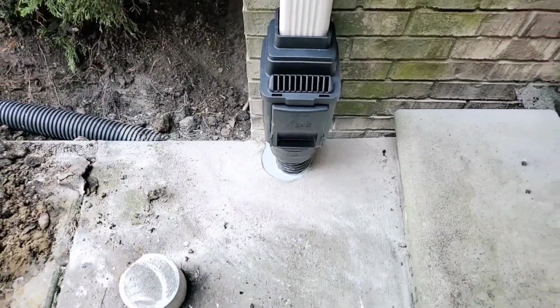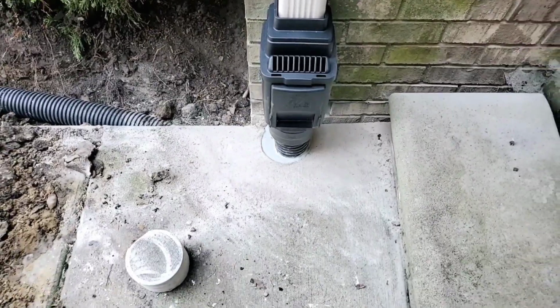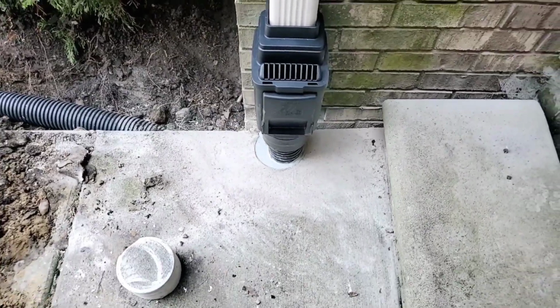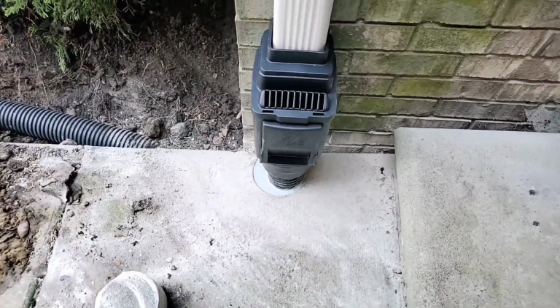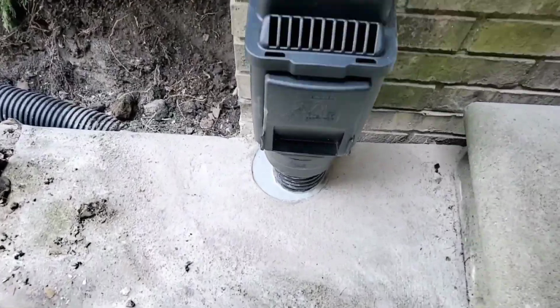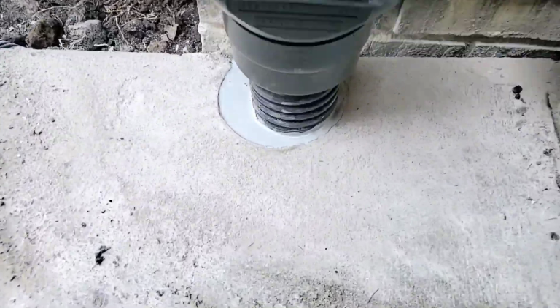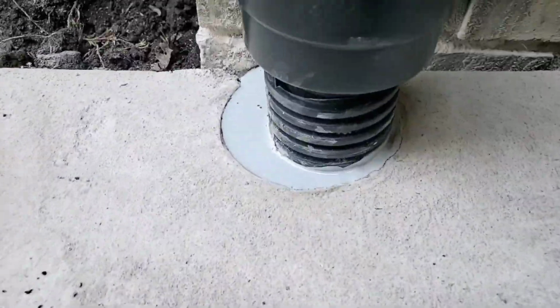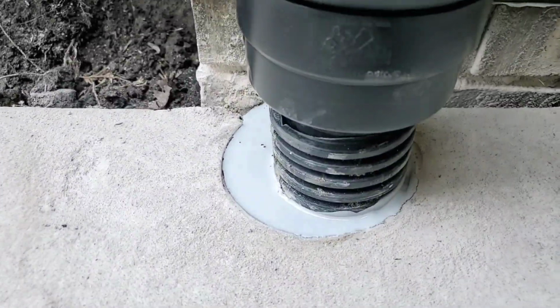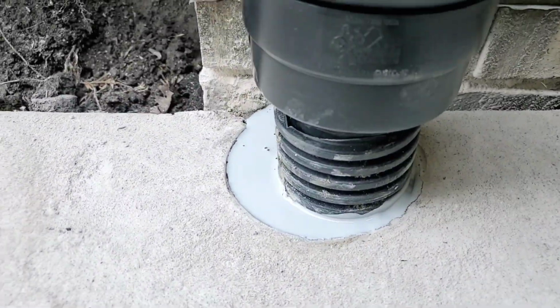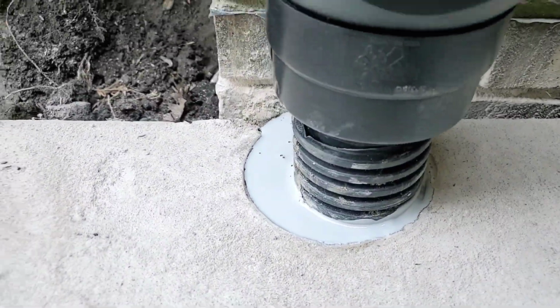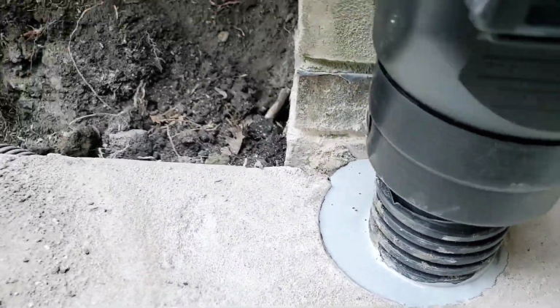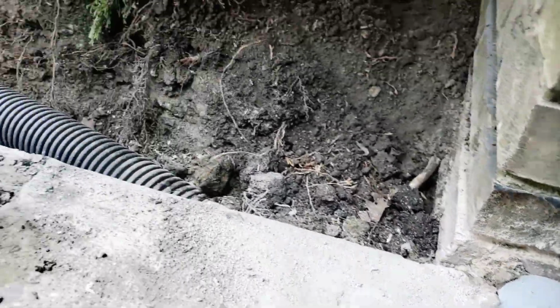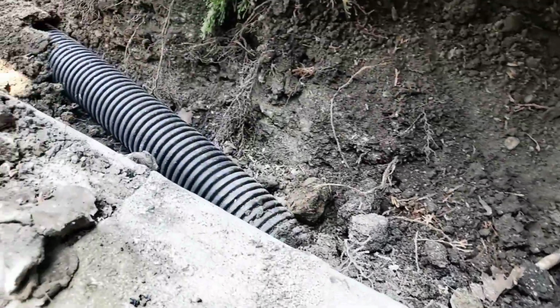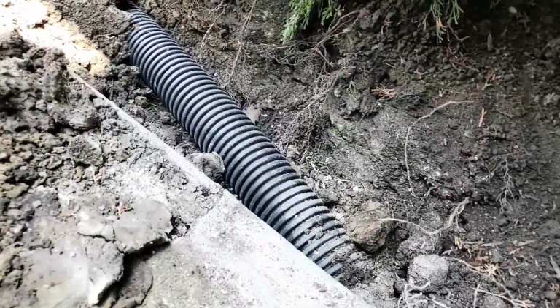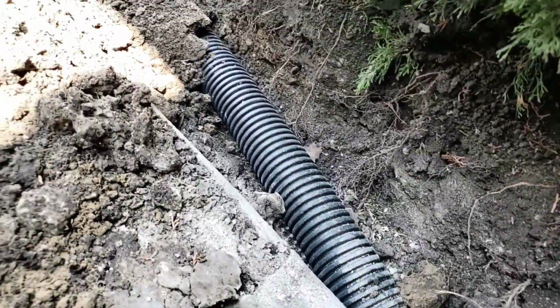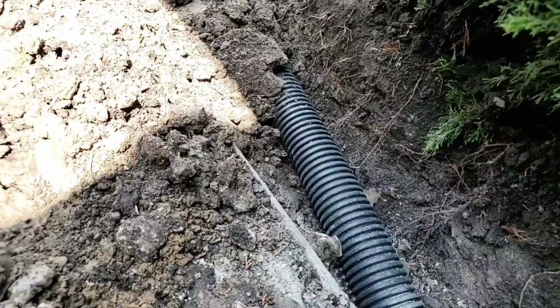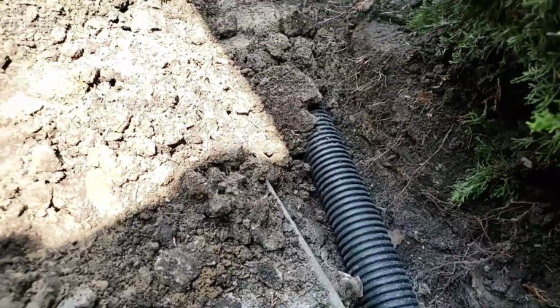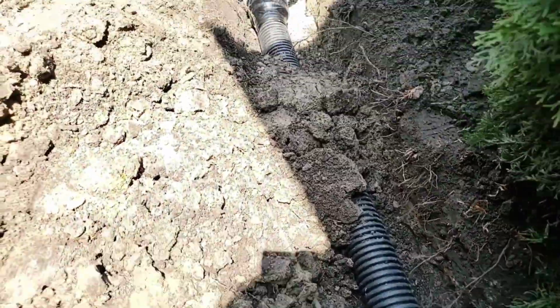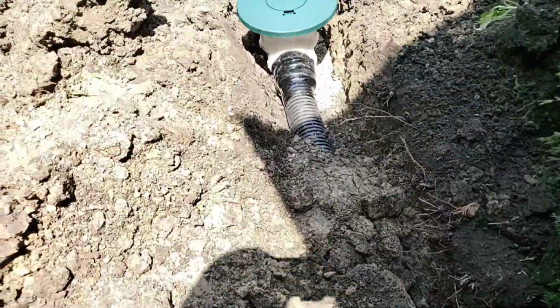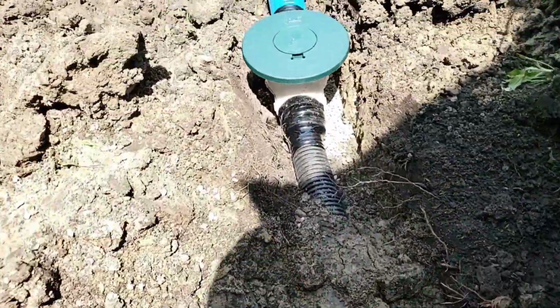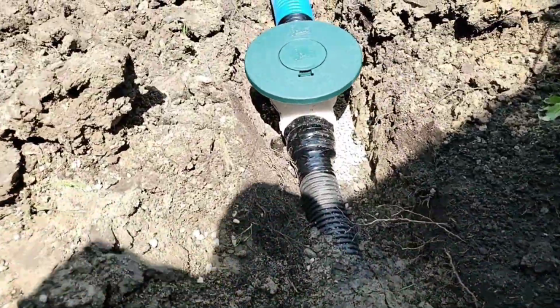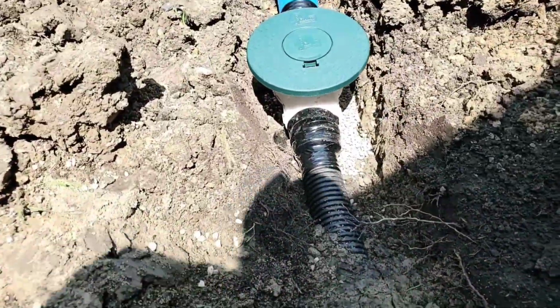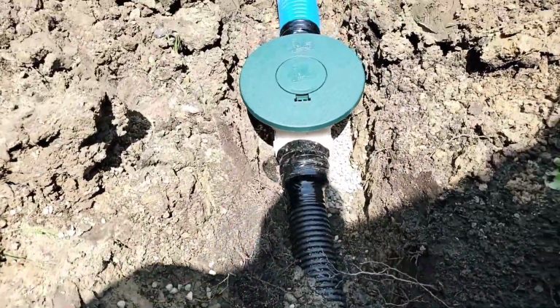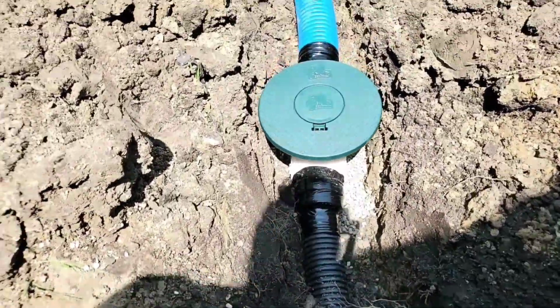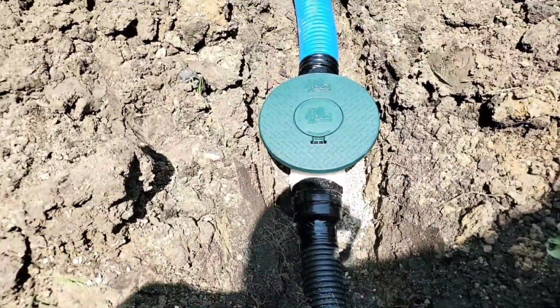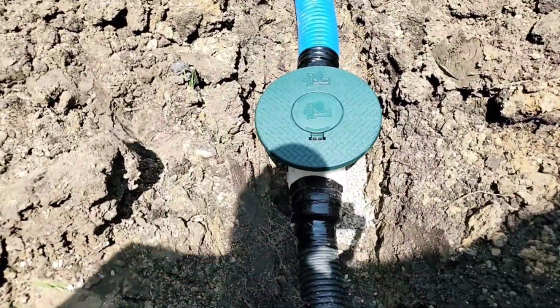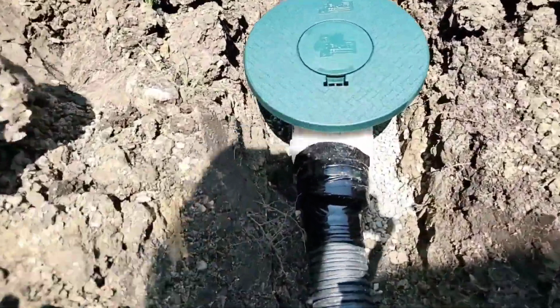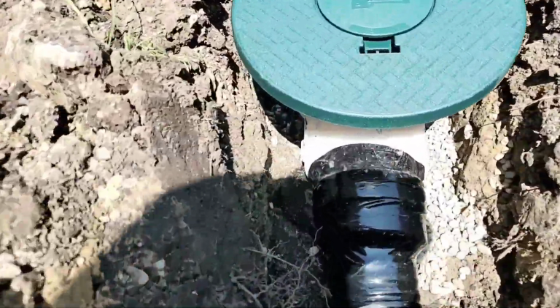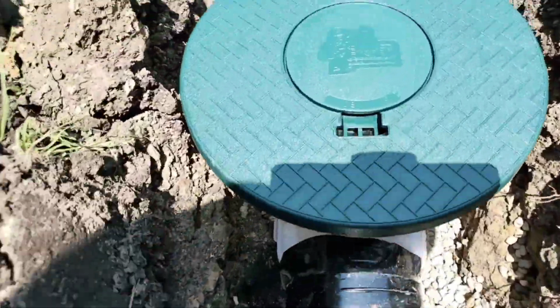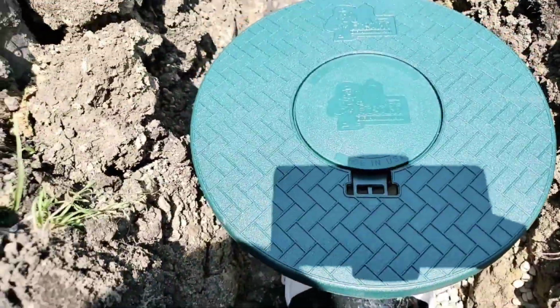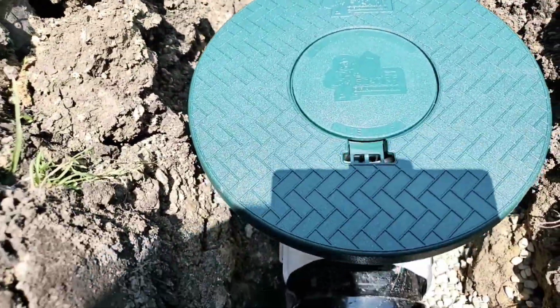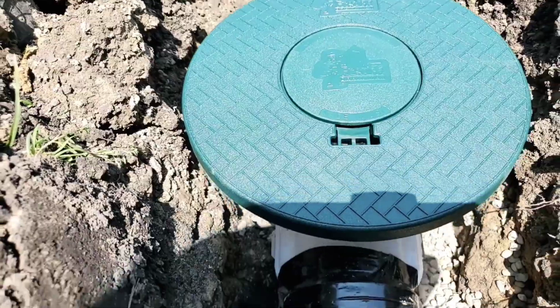Reduce the elbows right here. Instead of going around this corner with an elbow and then going down having two more 90-degree elbows, reduce those. Core the concrete and go straight down.